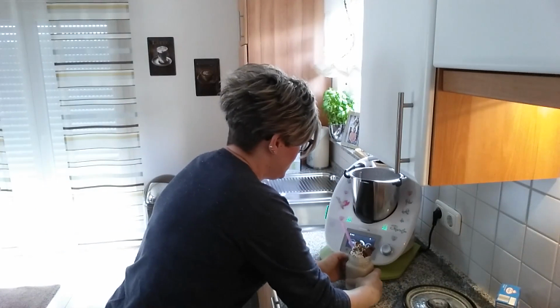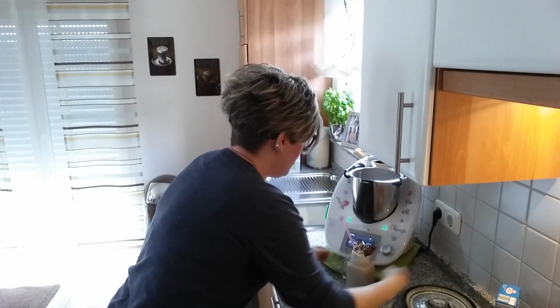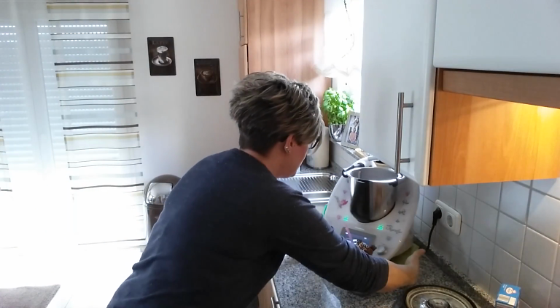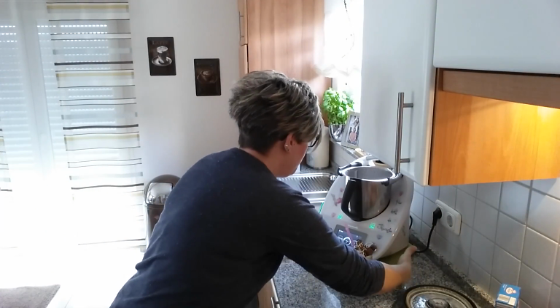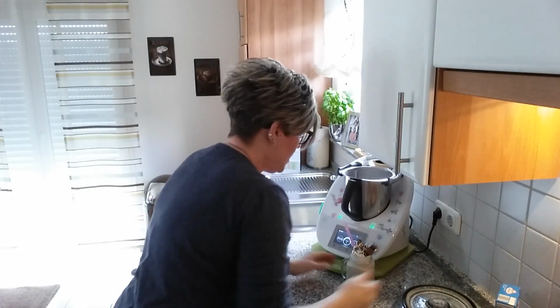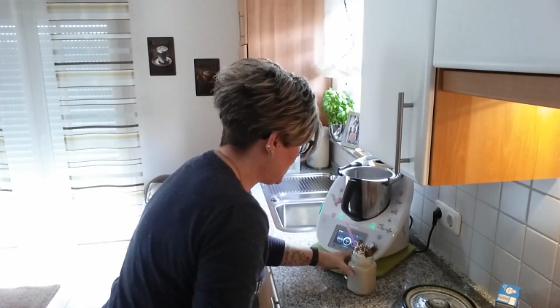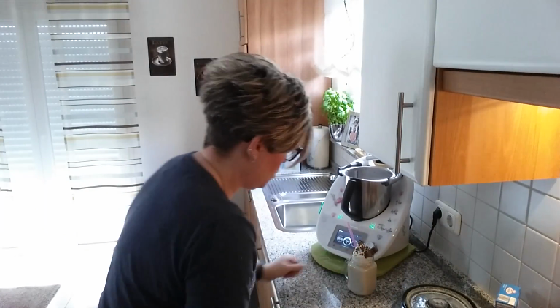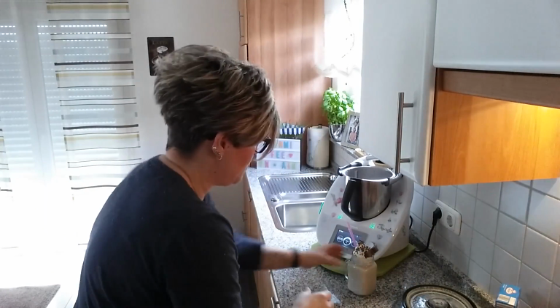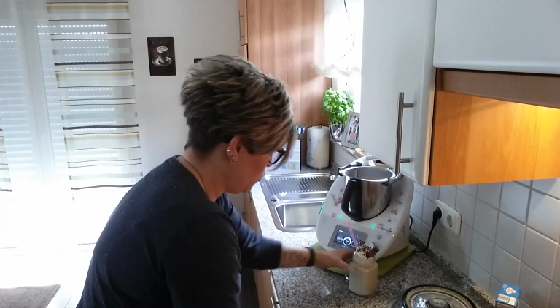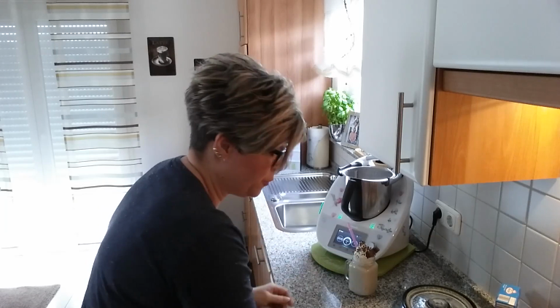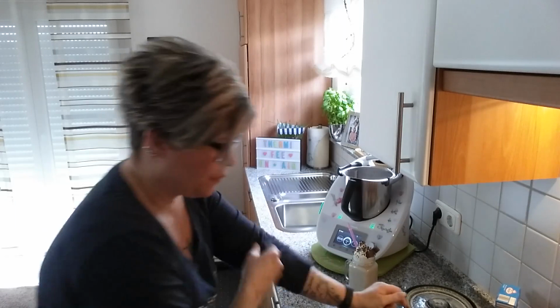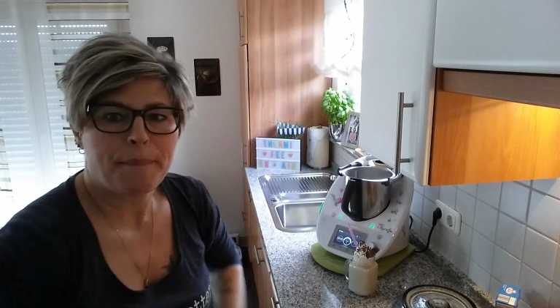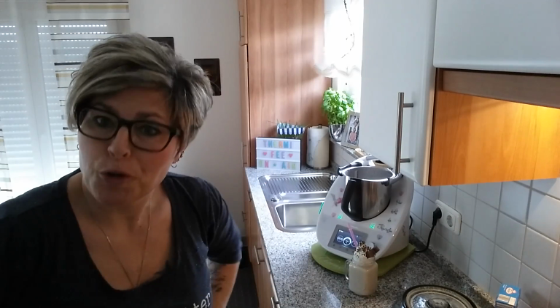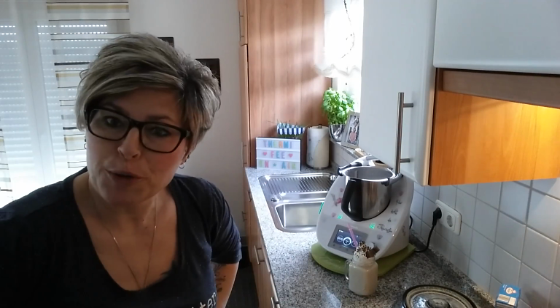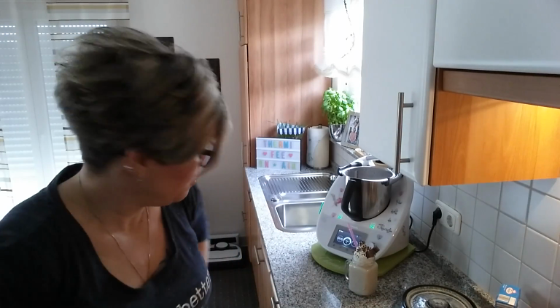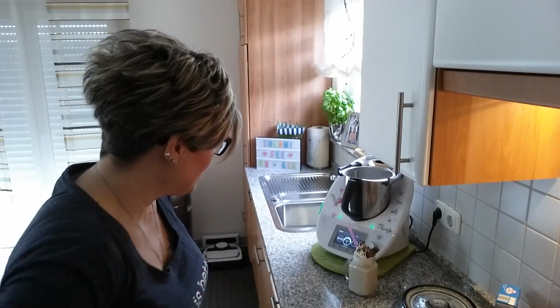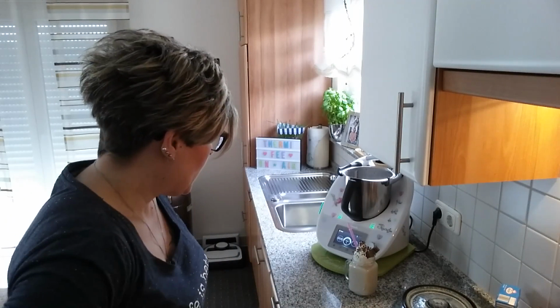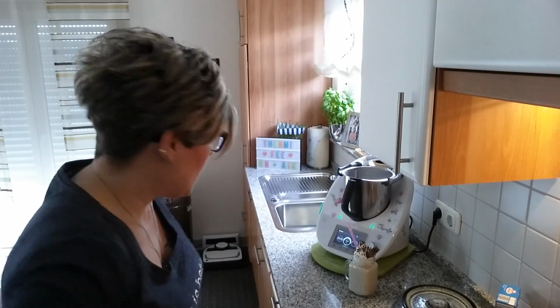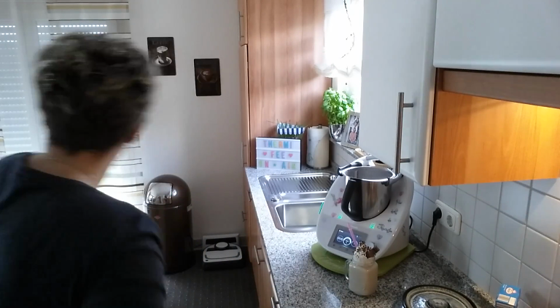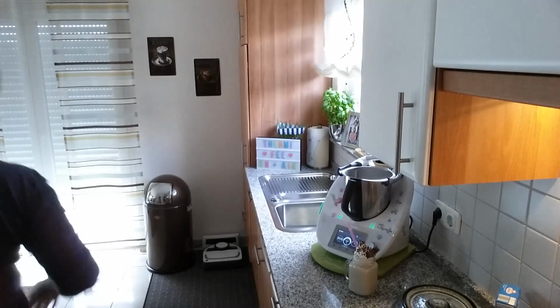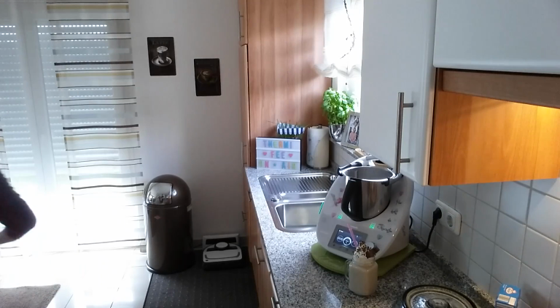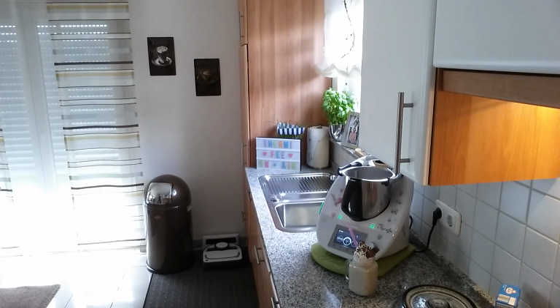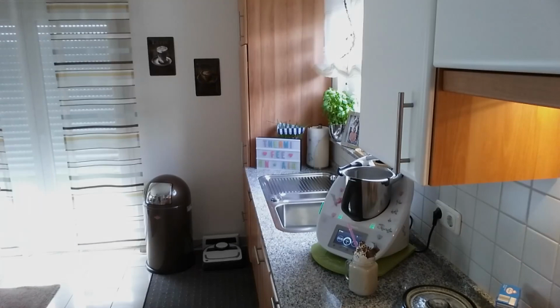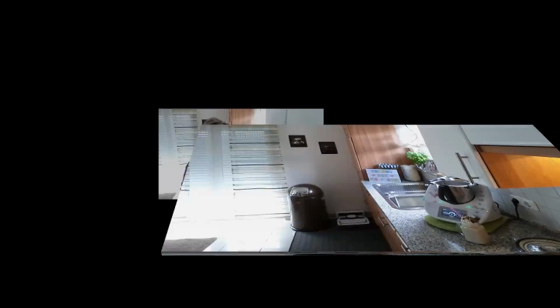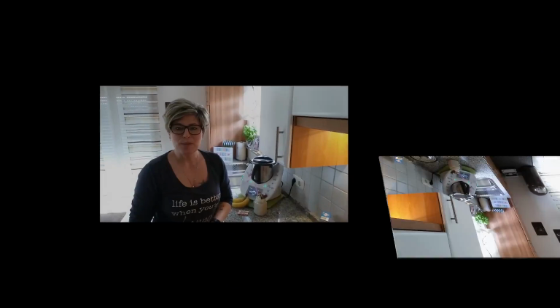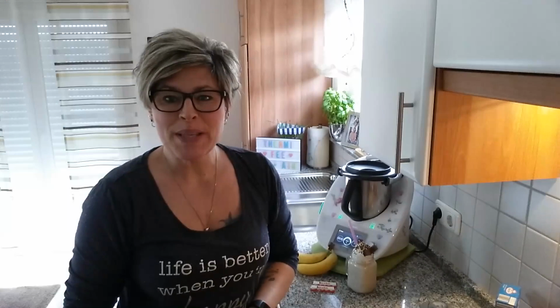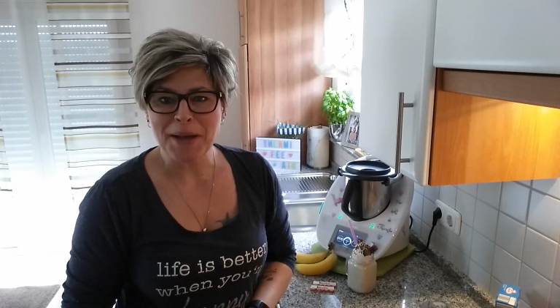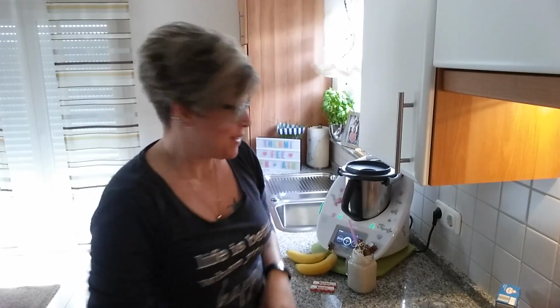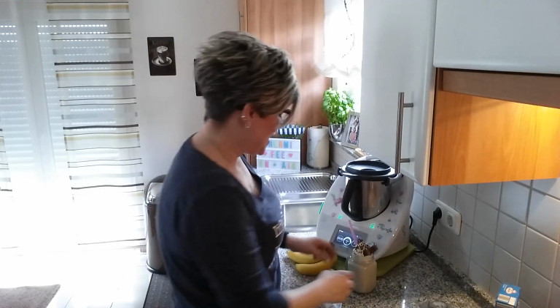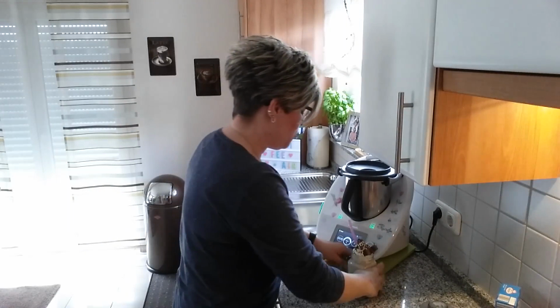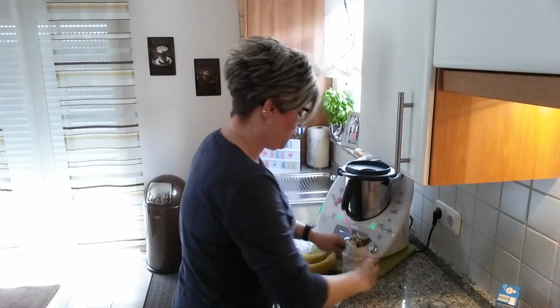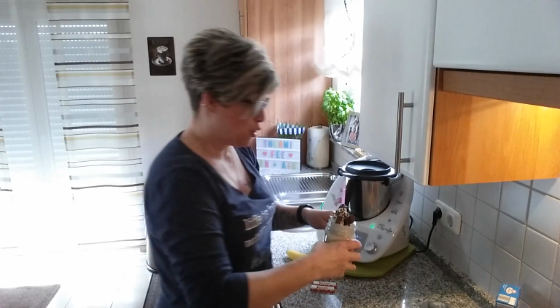Nur bevor ich das jetzt probiere, mache ich da natürlich erstmal ein Foto davon, damit das auch schön aussieht auf dem Bild. Und dann probiere ich den. Das Foto ist gemacht und jetzt geht's ans Probieren. Ich freue mich schon.